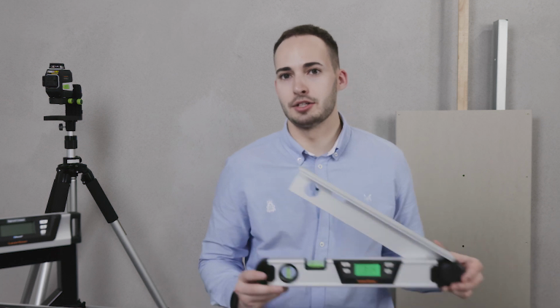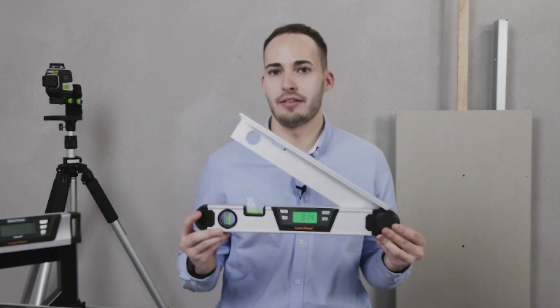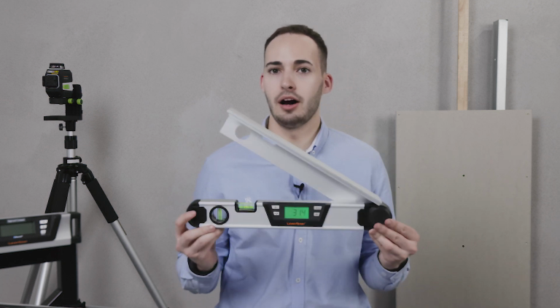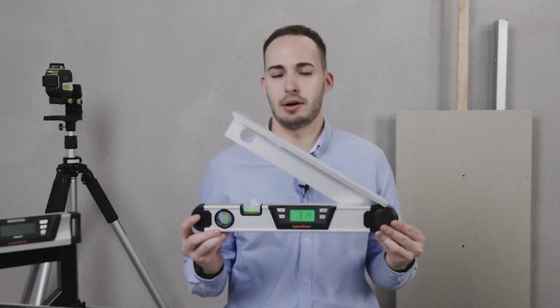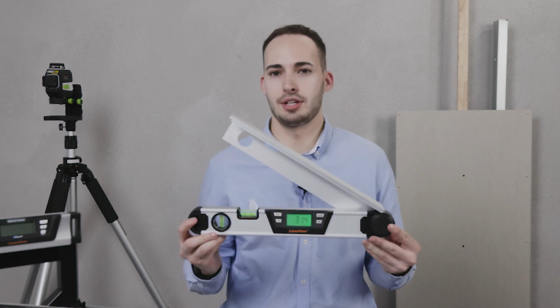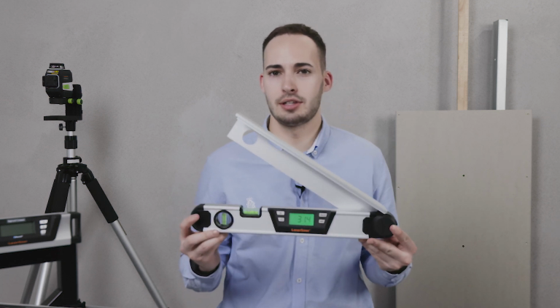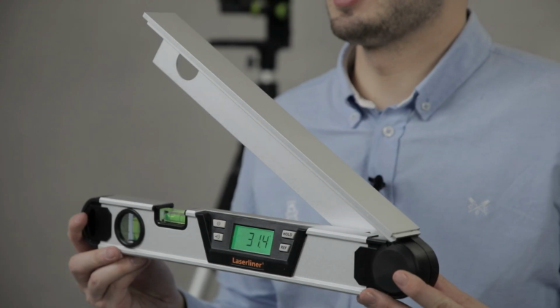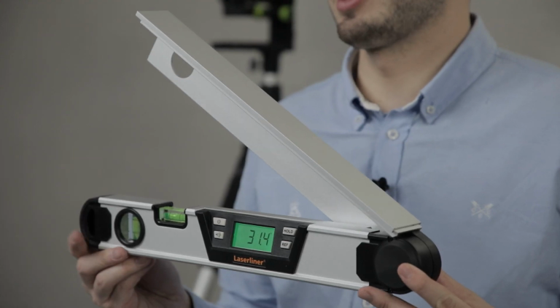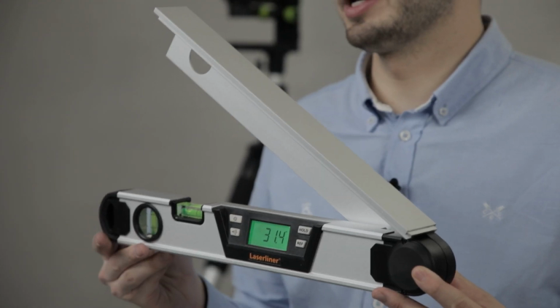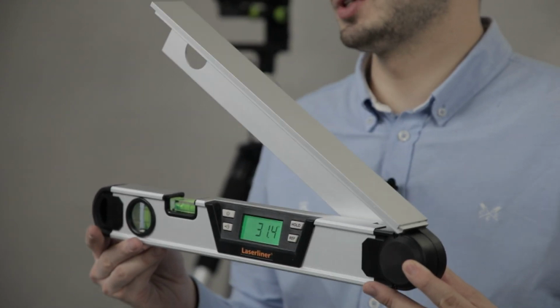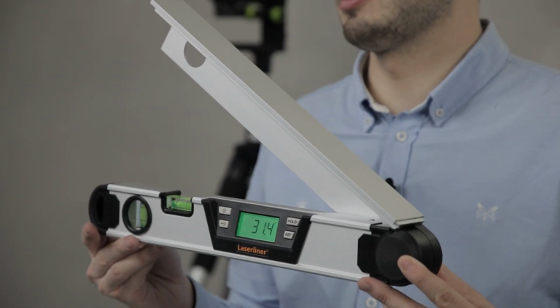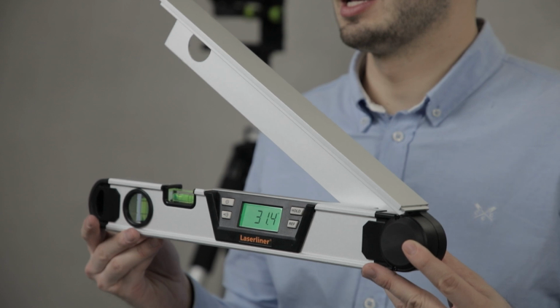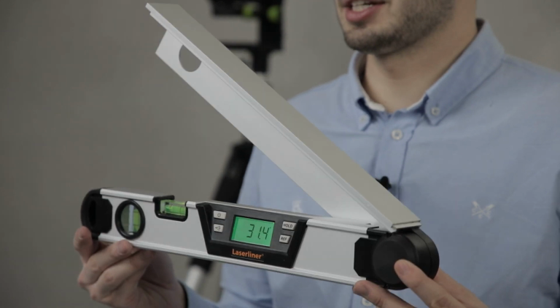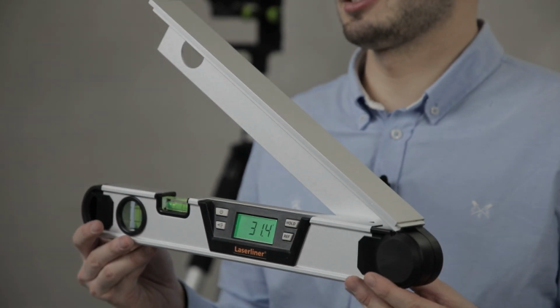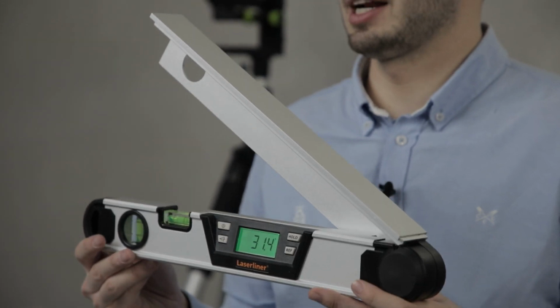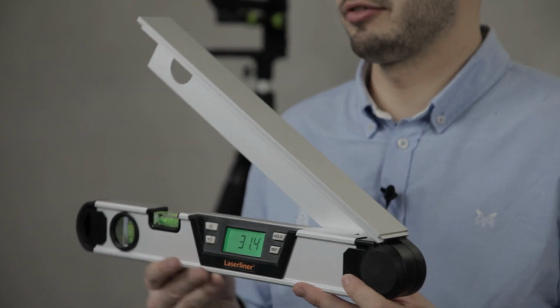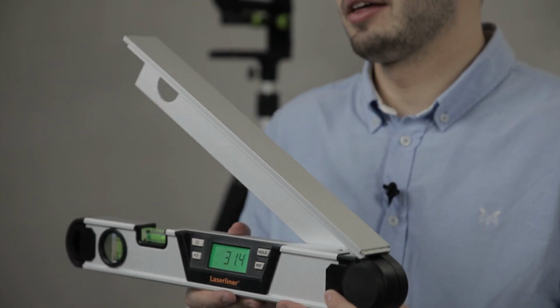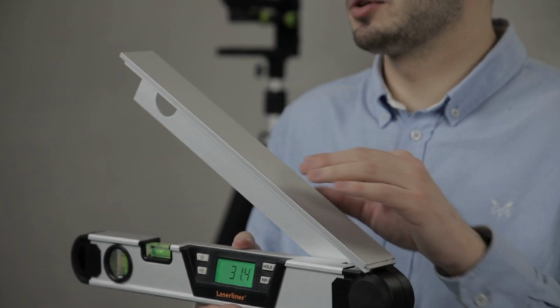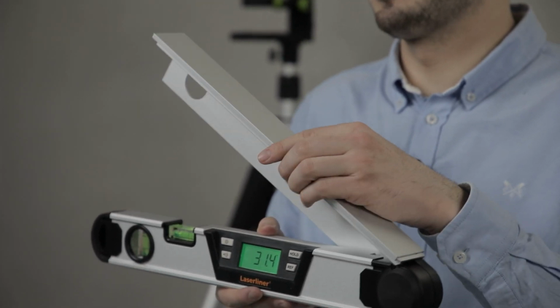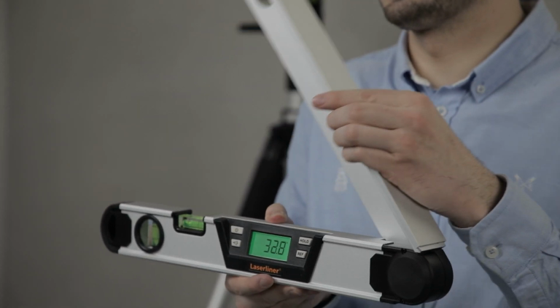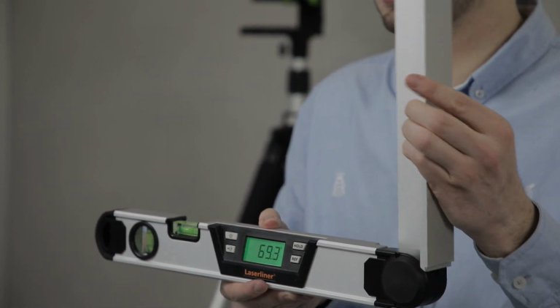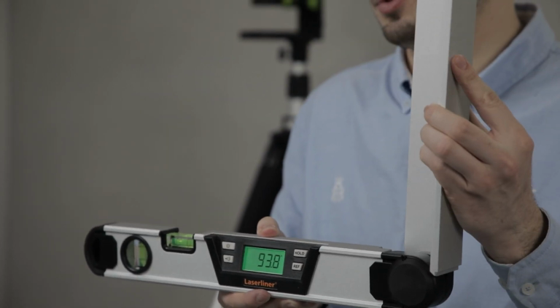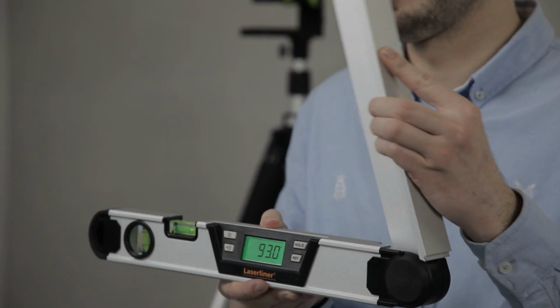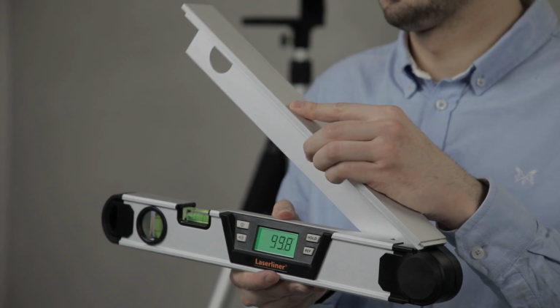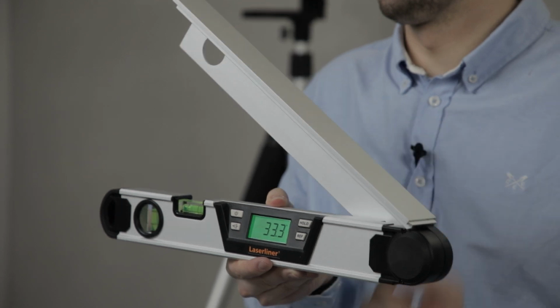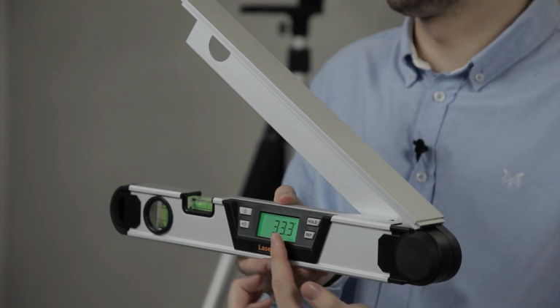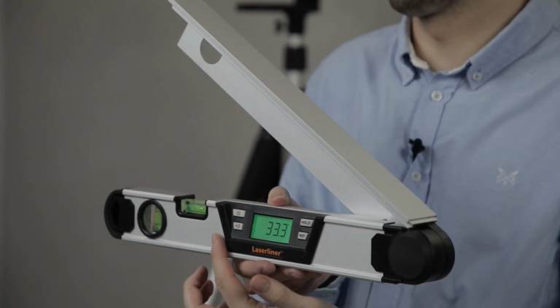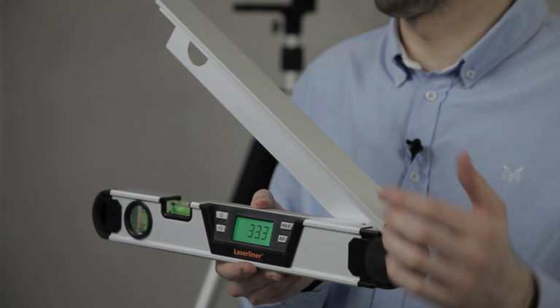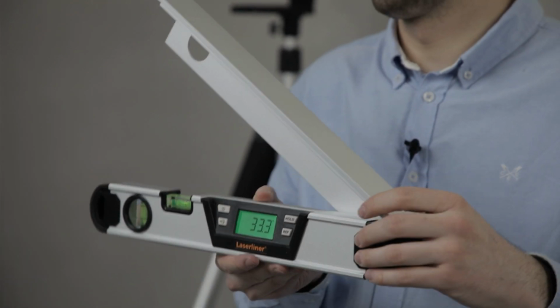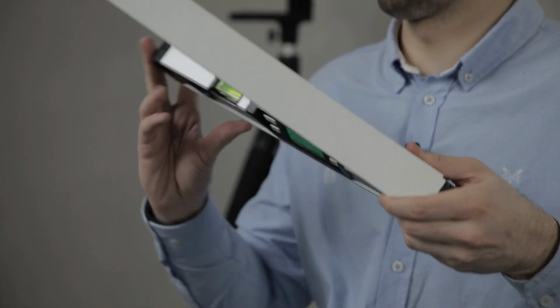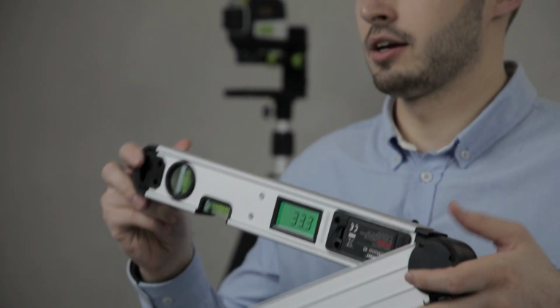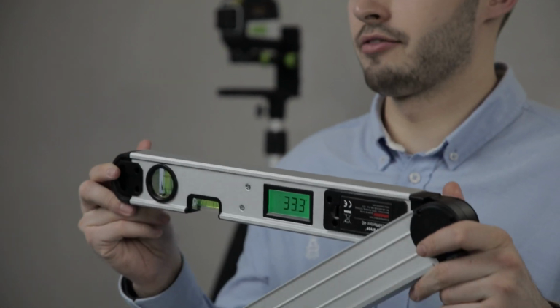Also in the range we have the Arco Master Series. This is available in a 40 centimeter and a 60 centimeter length. These are used for finding angles. On the front you have a front display and on the back we have a rear display.